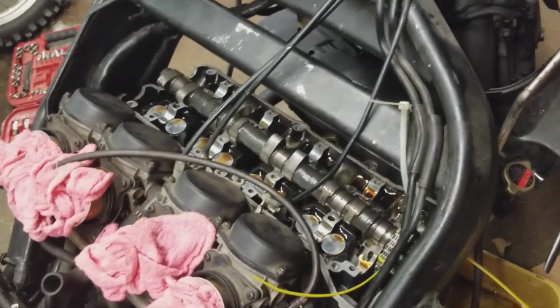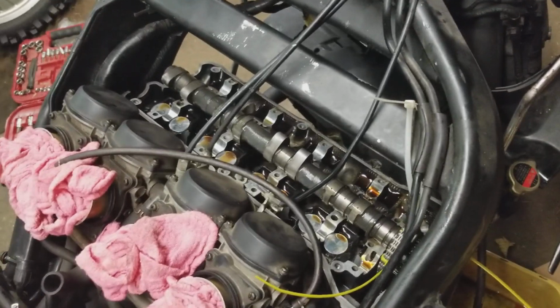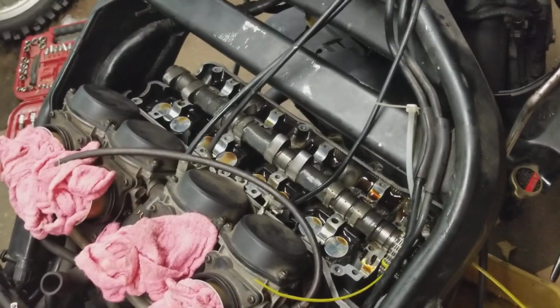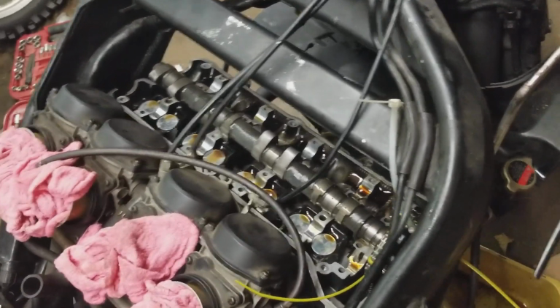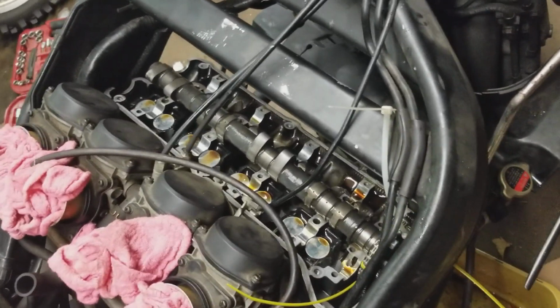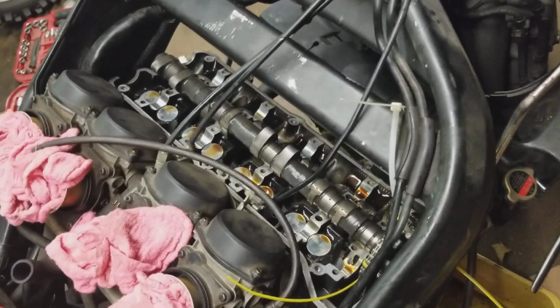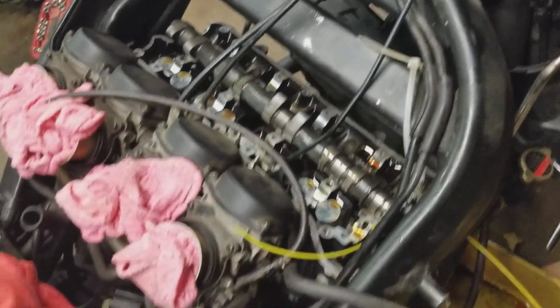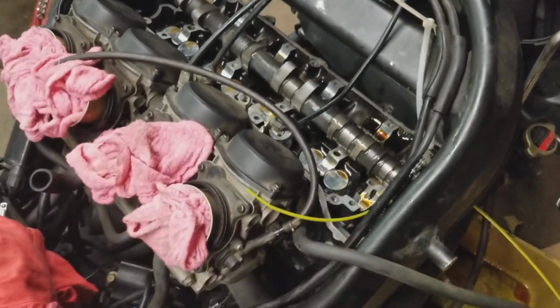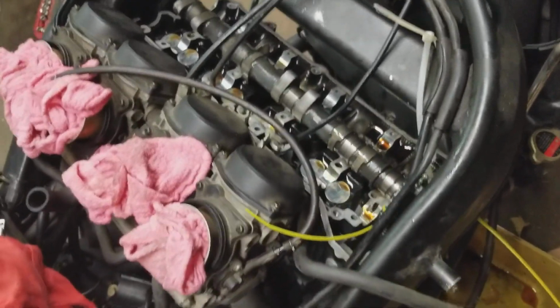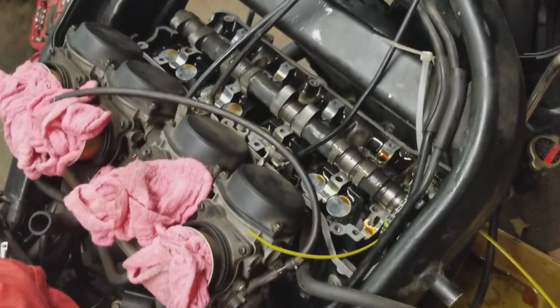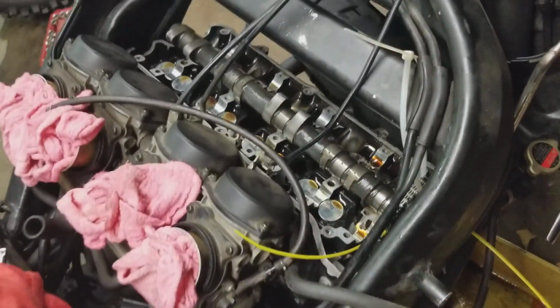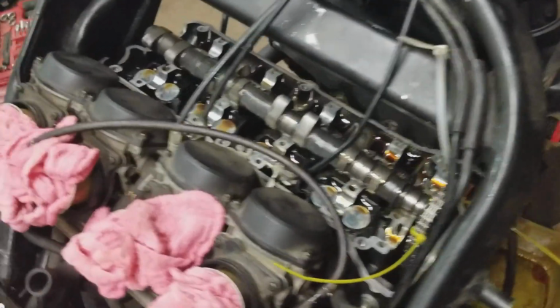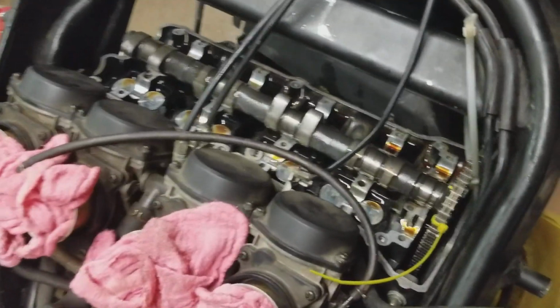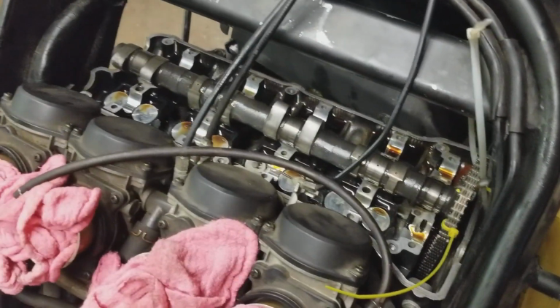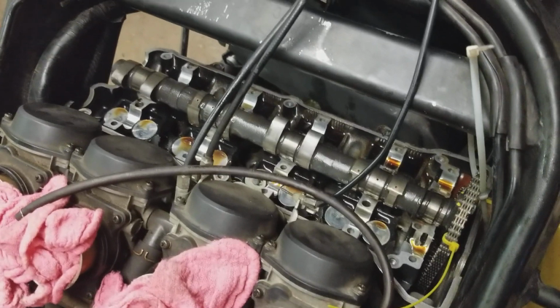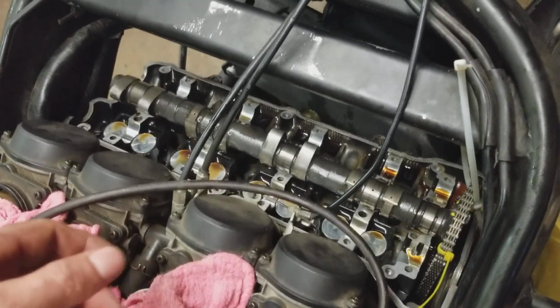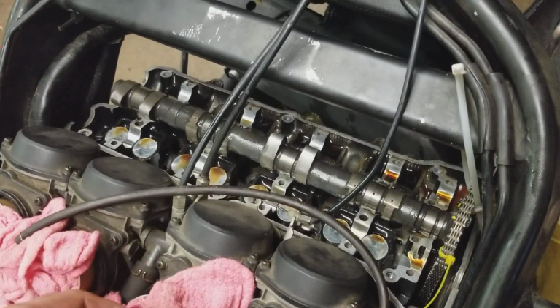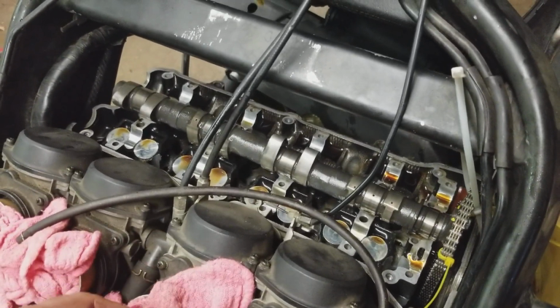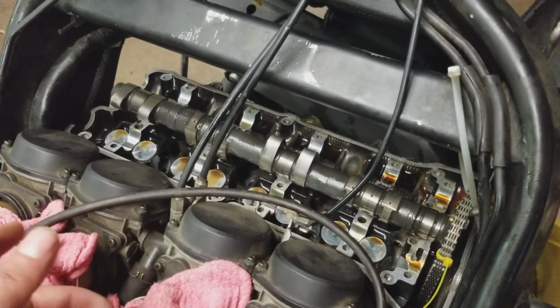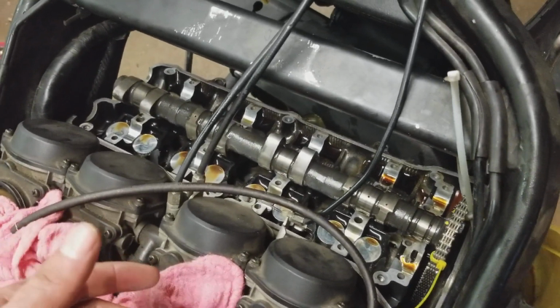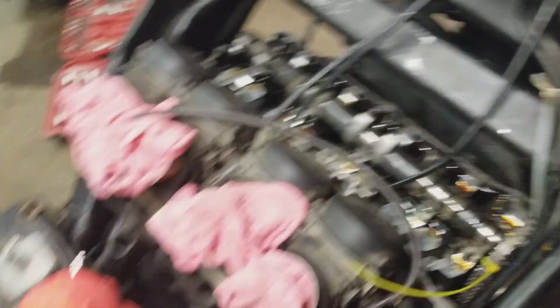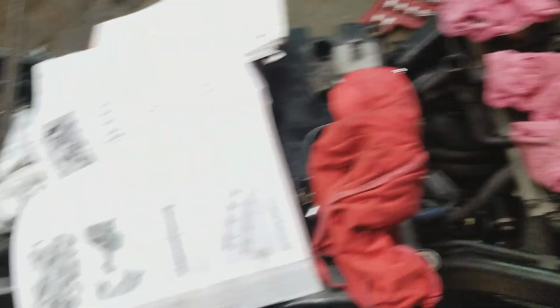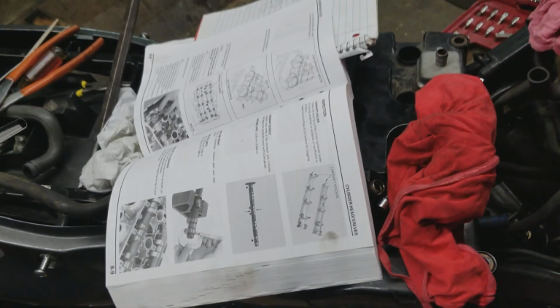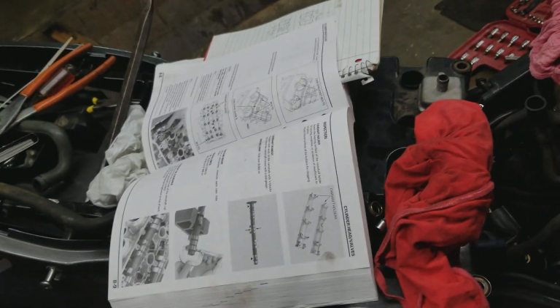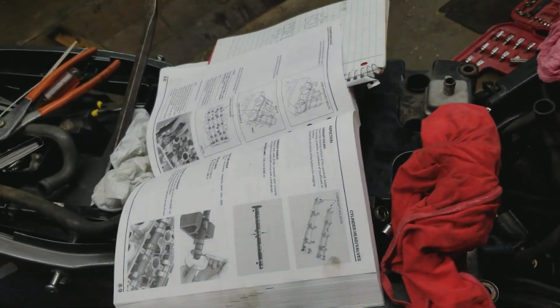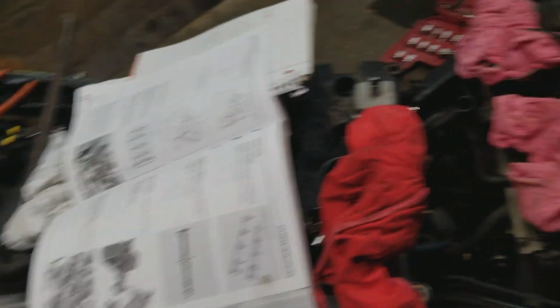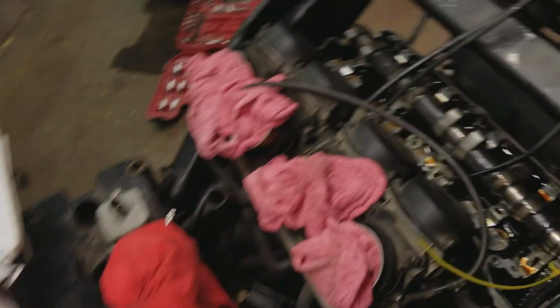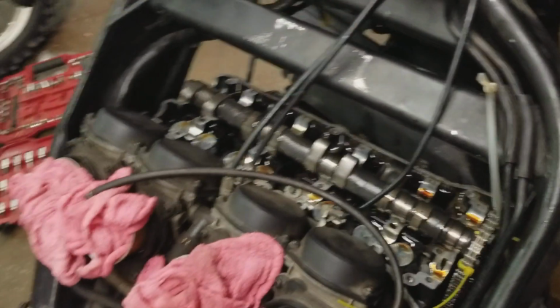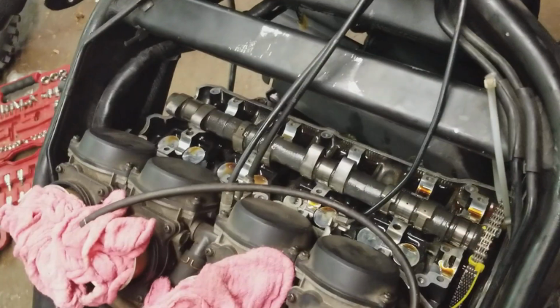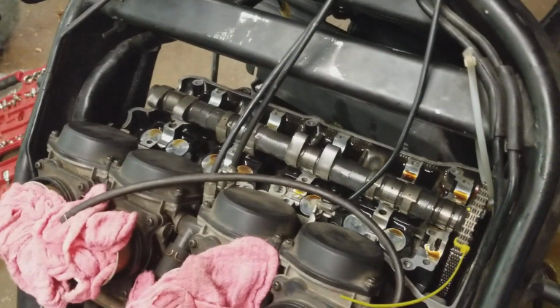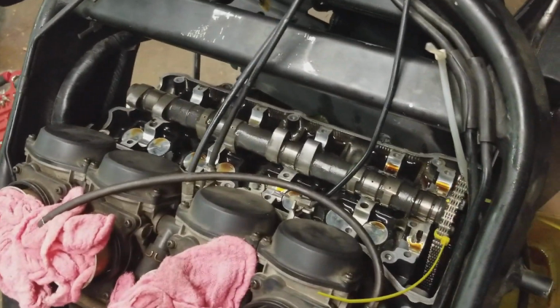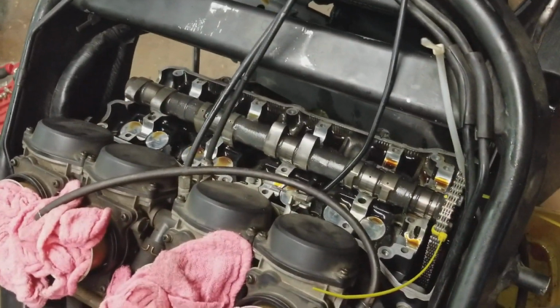Guys, this is Buck. I've got a CBR1100XX. Couldn't really find any videos as far as doing the valve shim. I've got the OE owner's manual here.